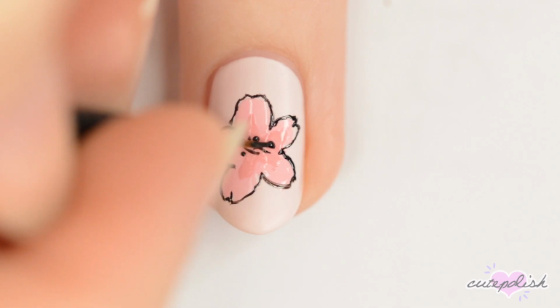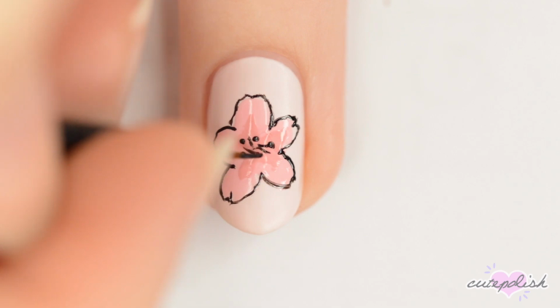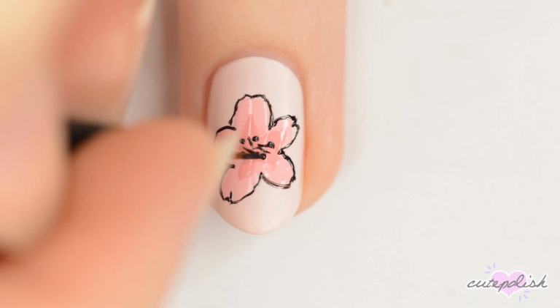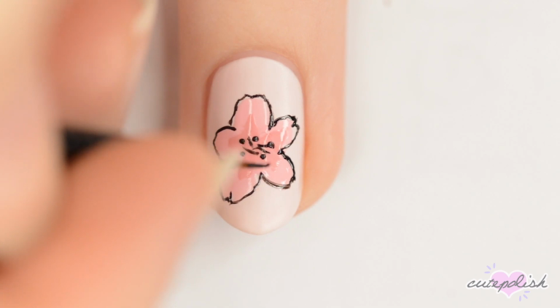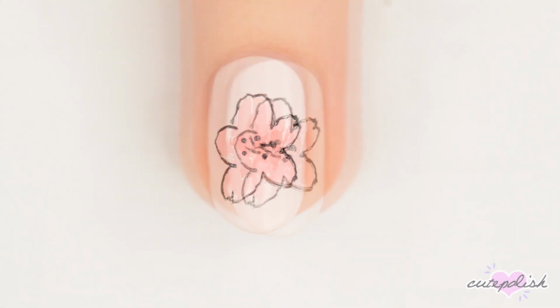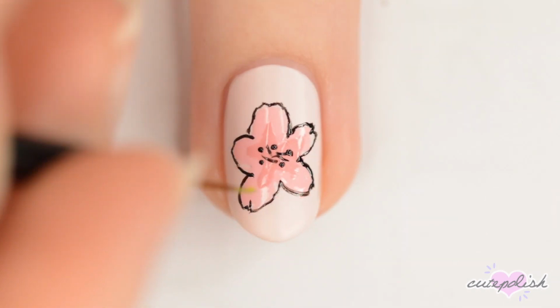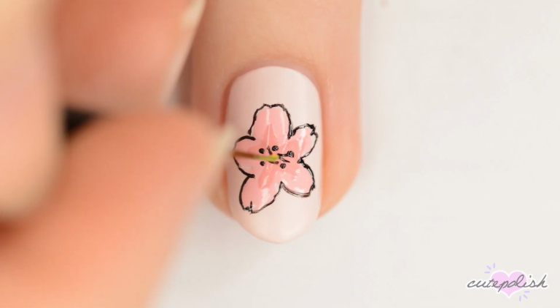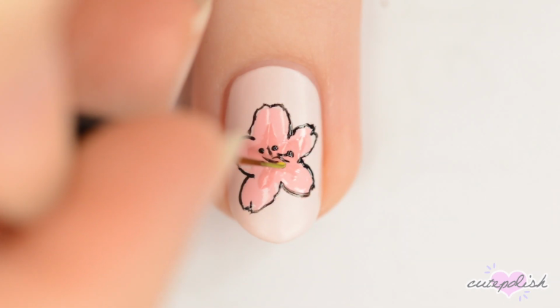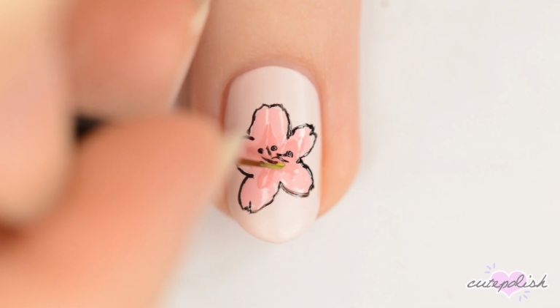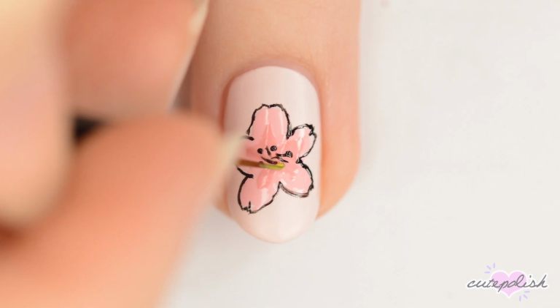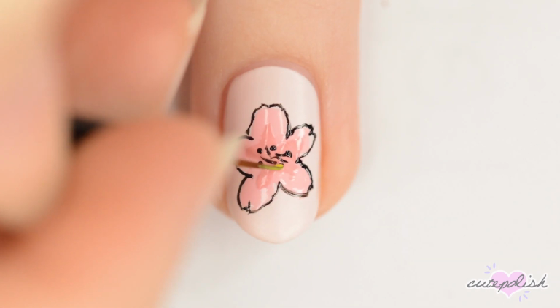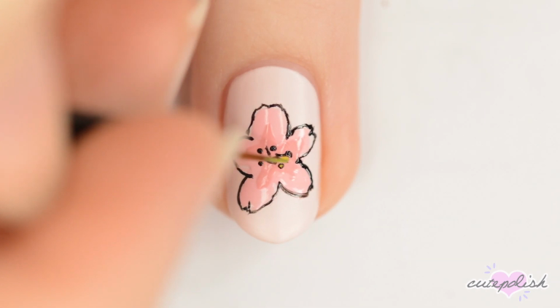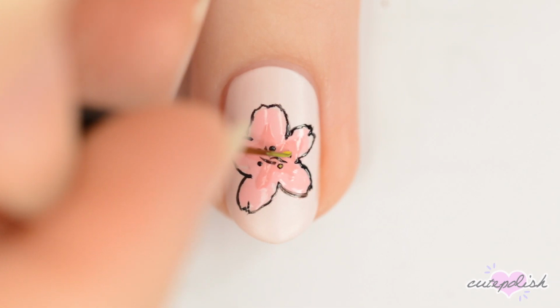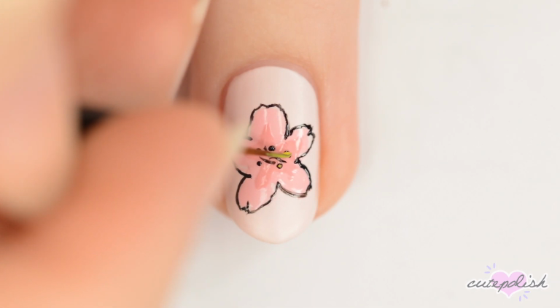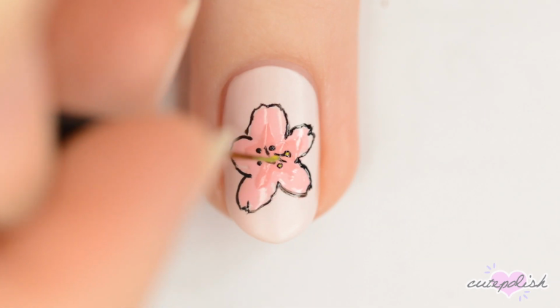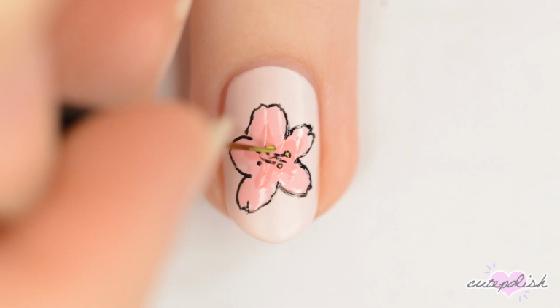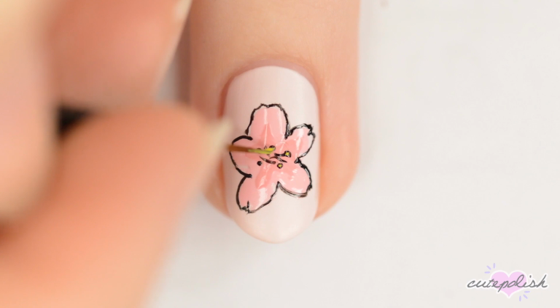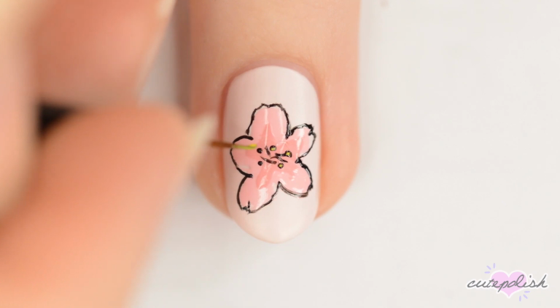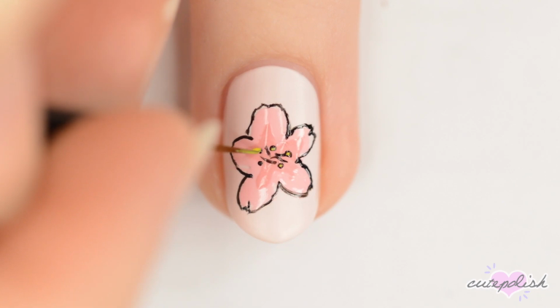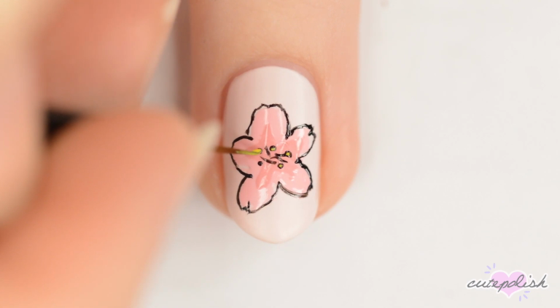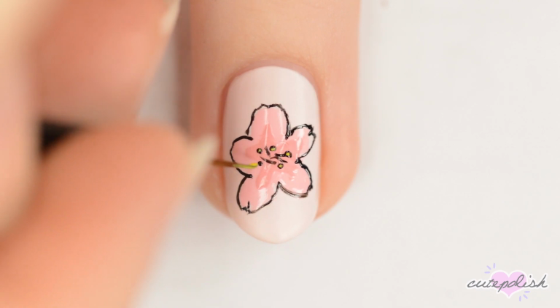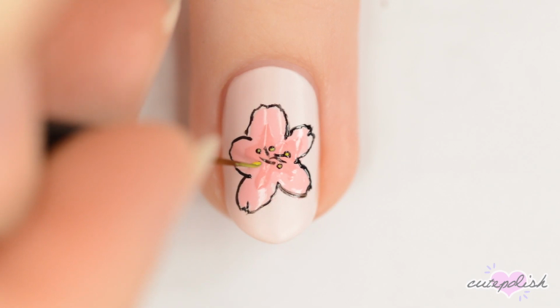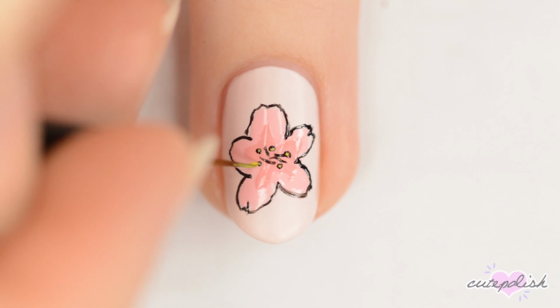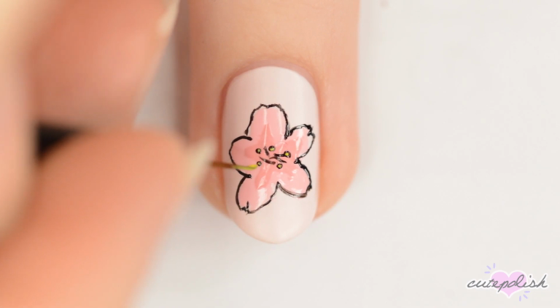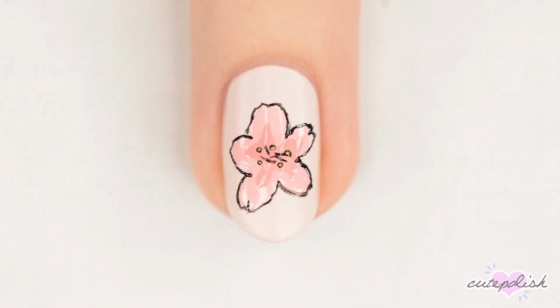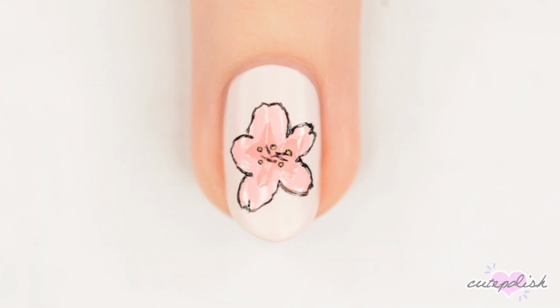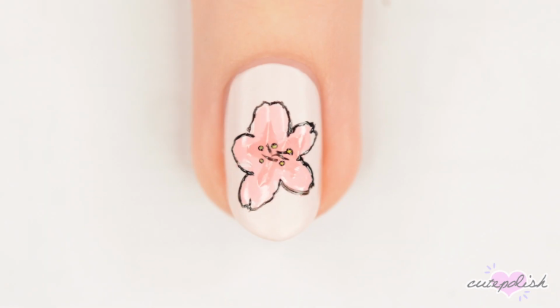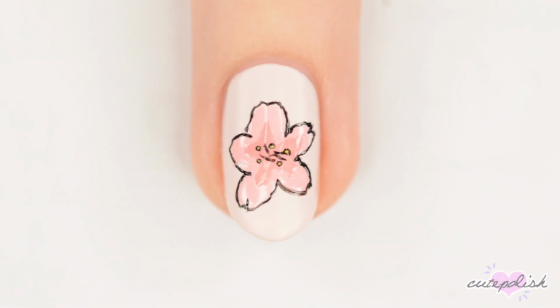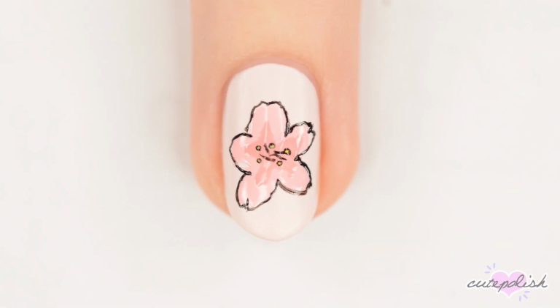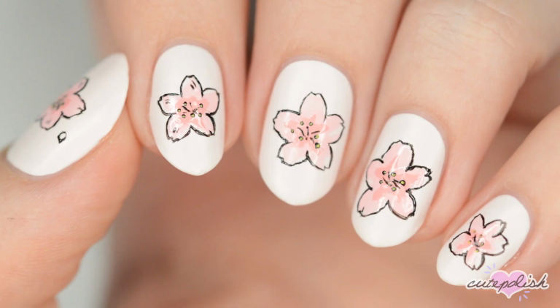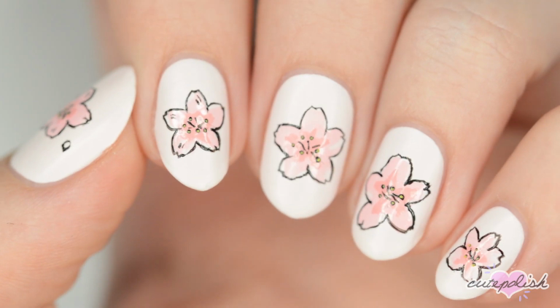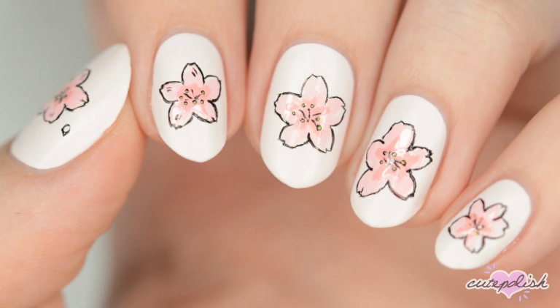If you want to make your design last for as long as possible, then seal it in with a top coat. But I liked the matte finish of this pink polish, so I just left it like this.